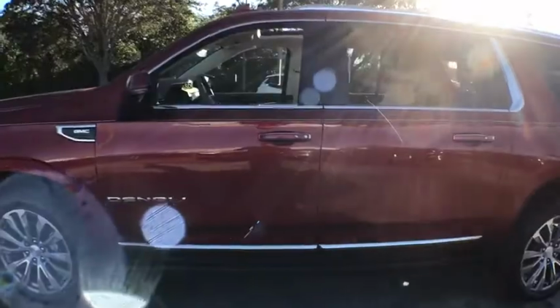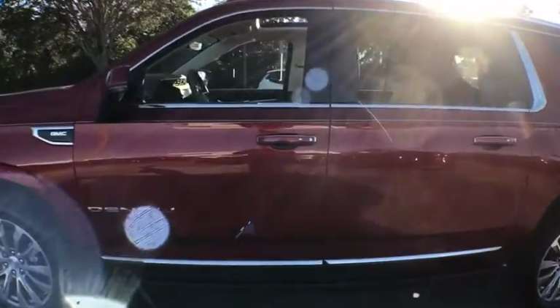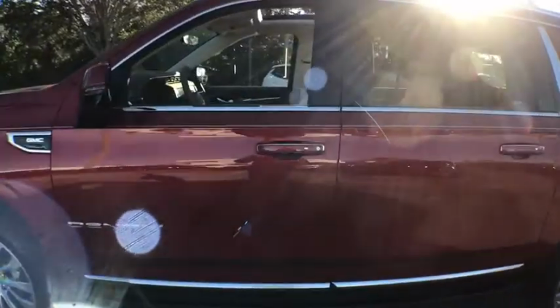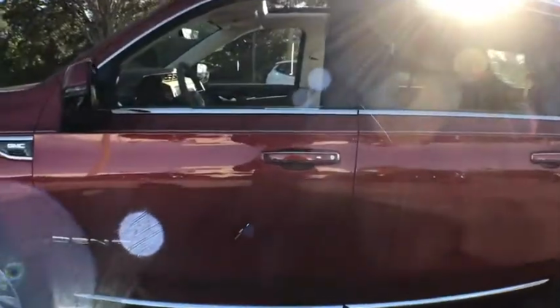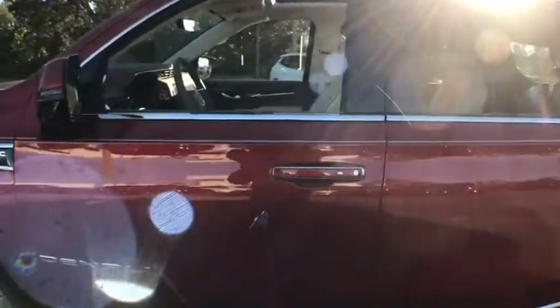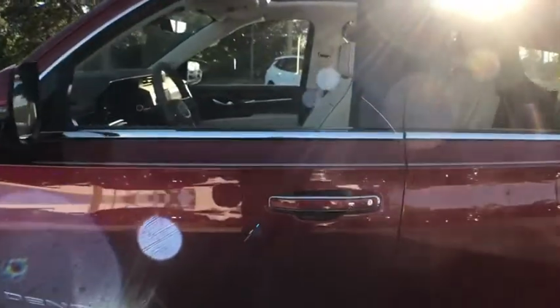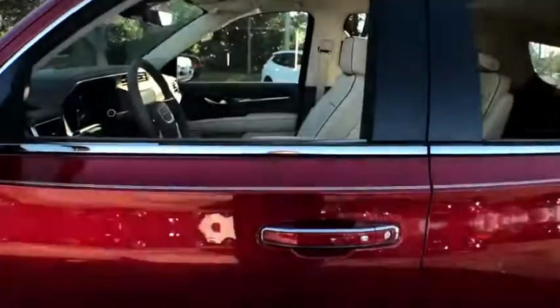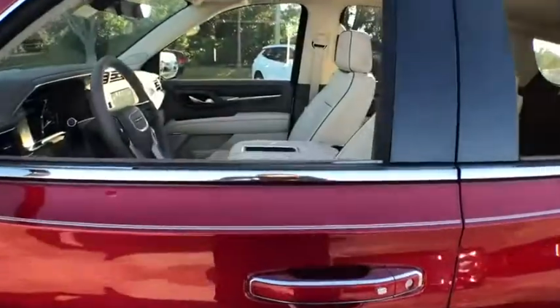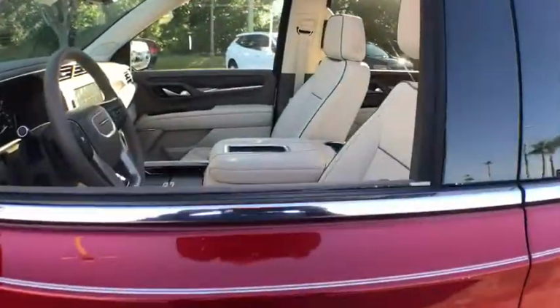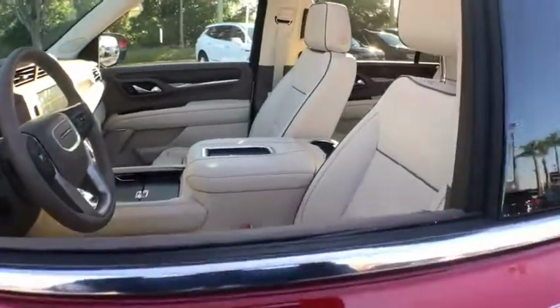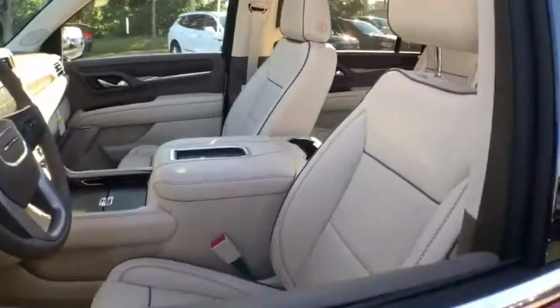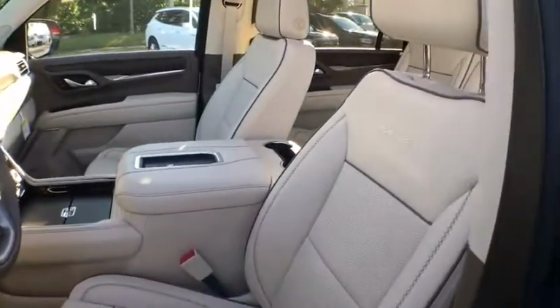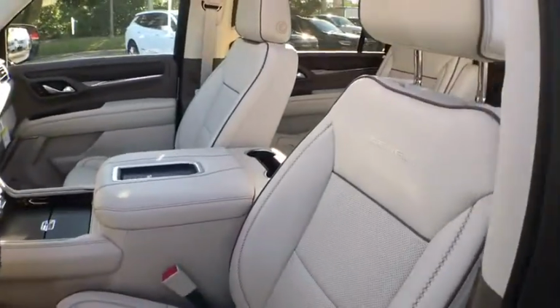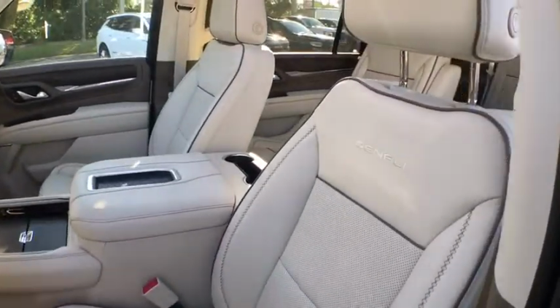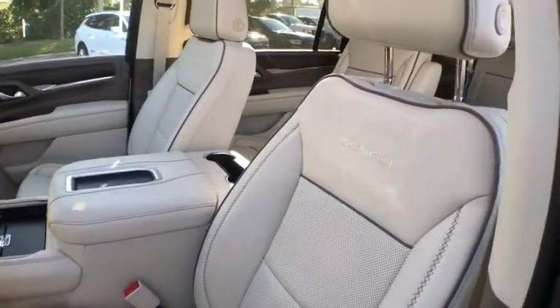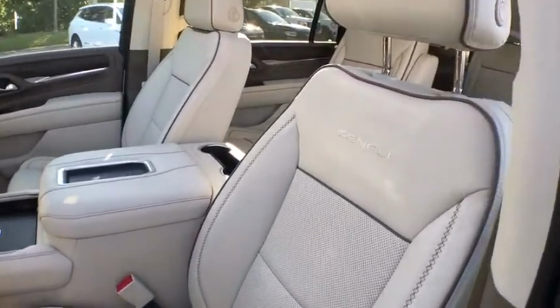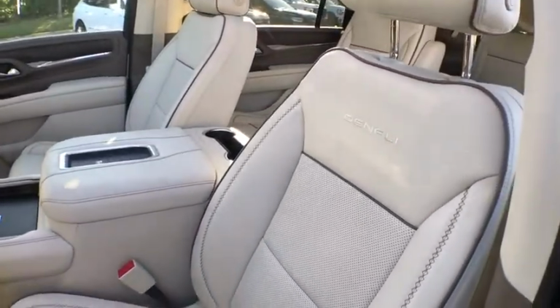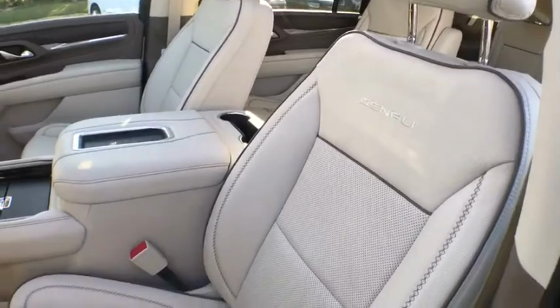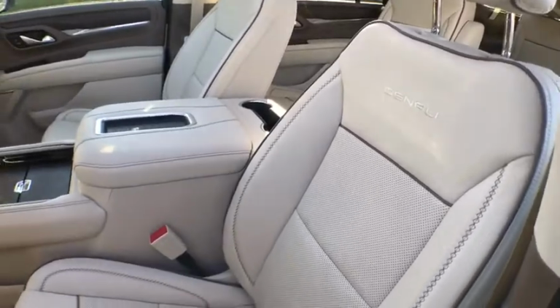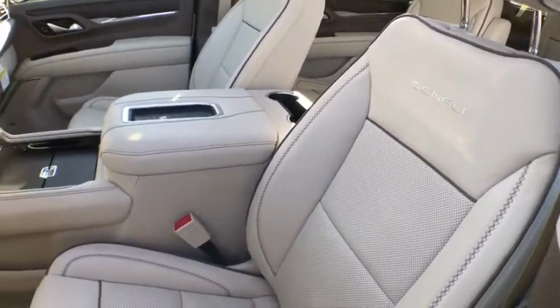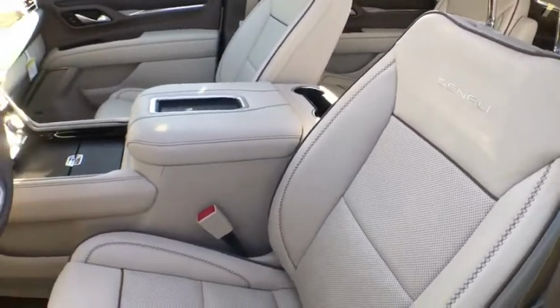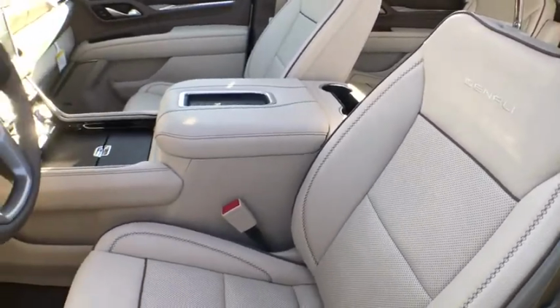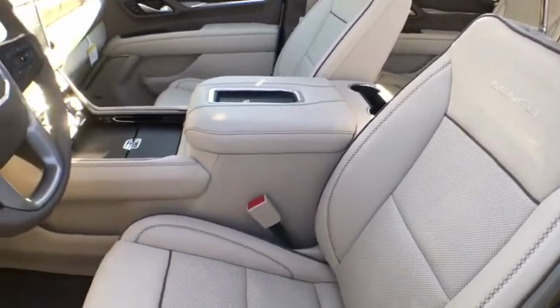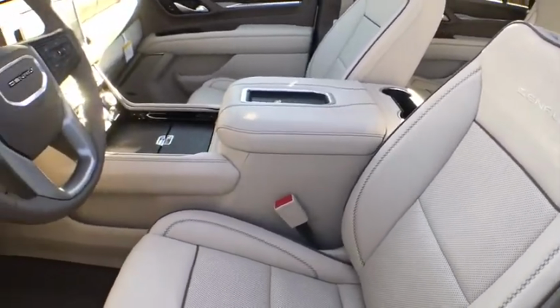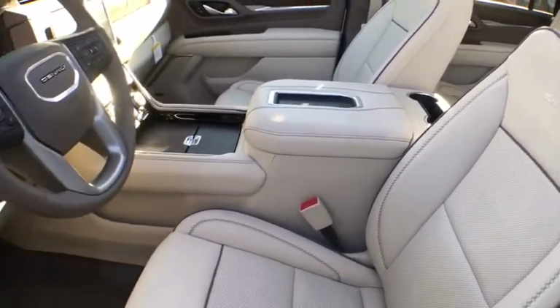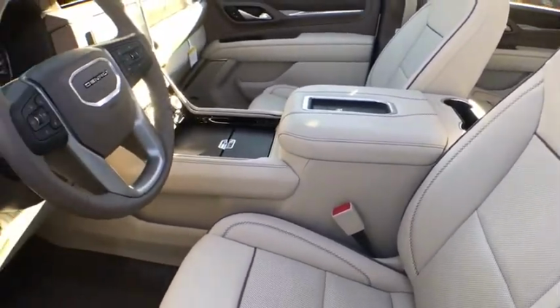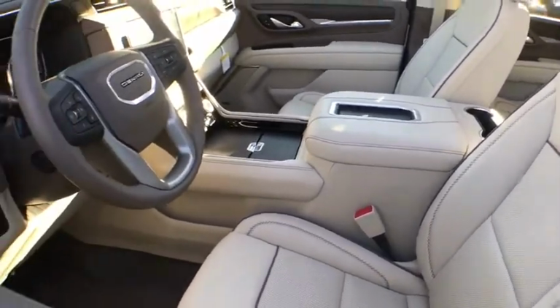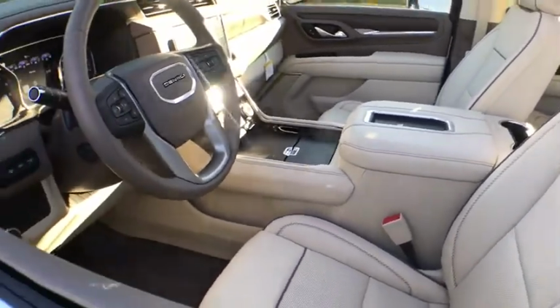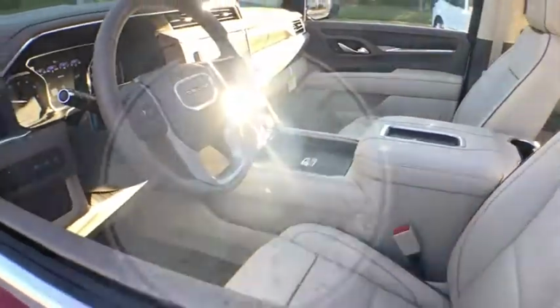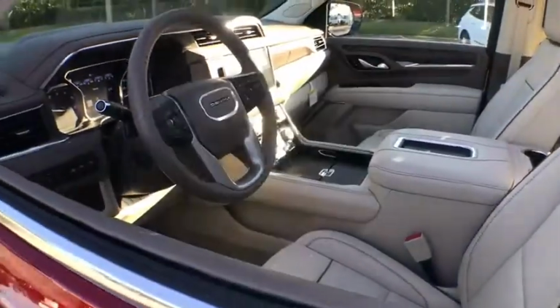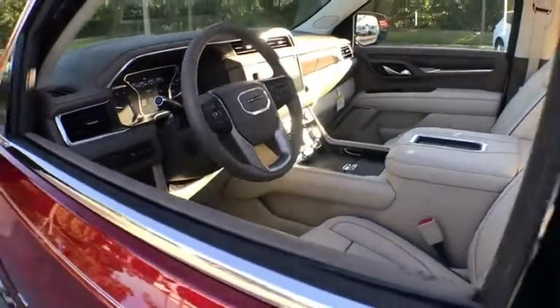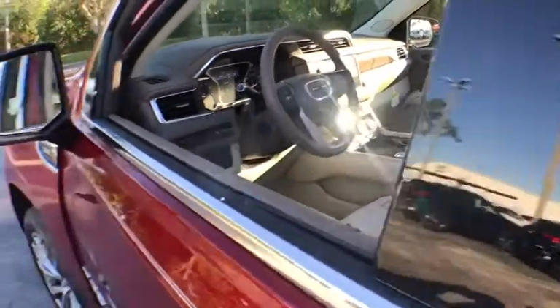Backup camera, power passenger seat, power liftgate, navigation system, traction control, dual airbags, power steering, keyless start, advanced technology package.